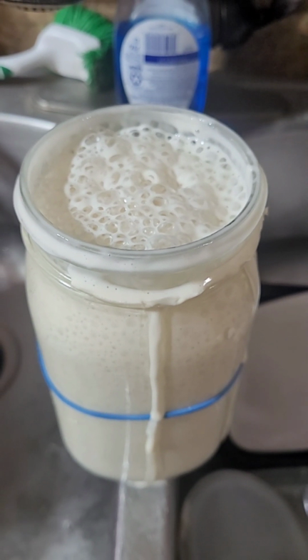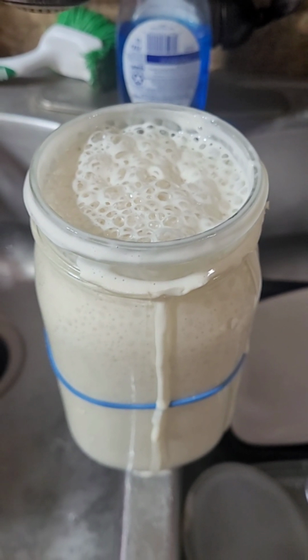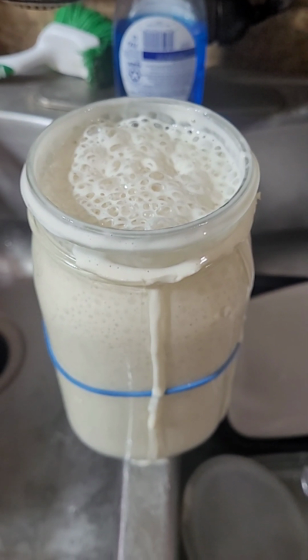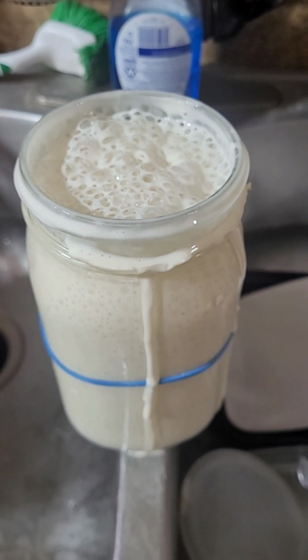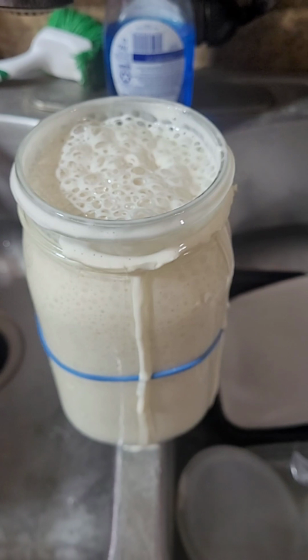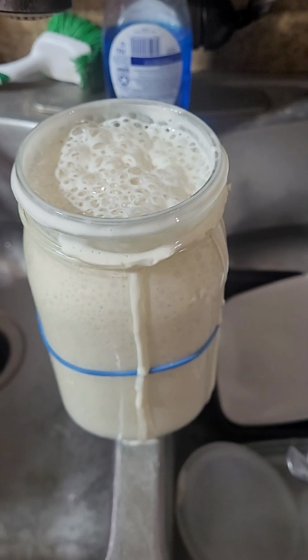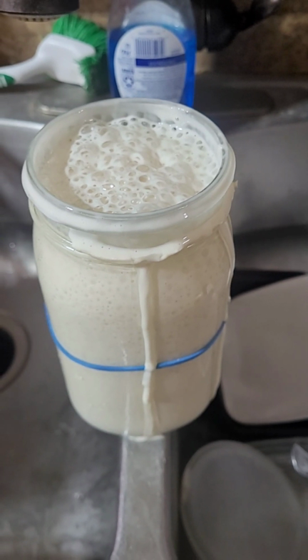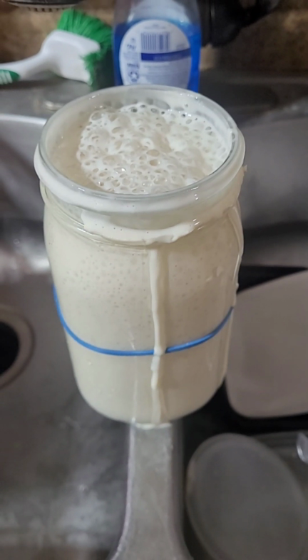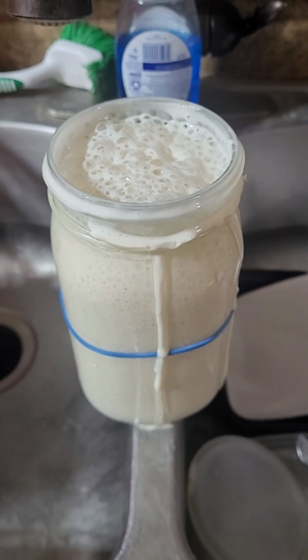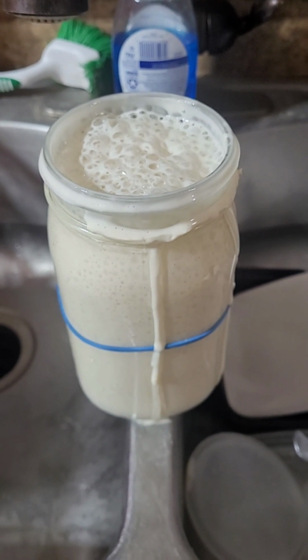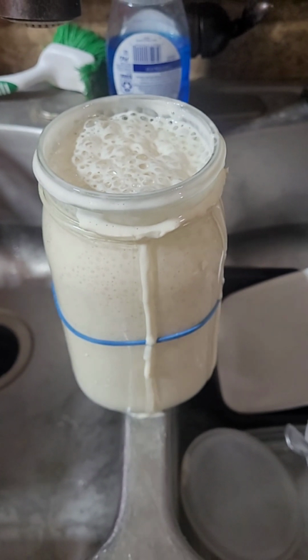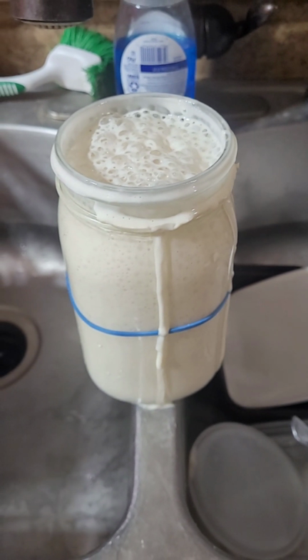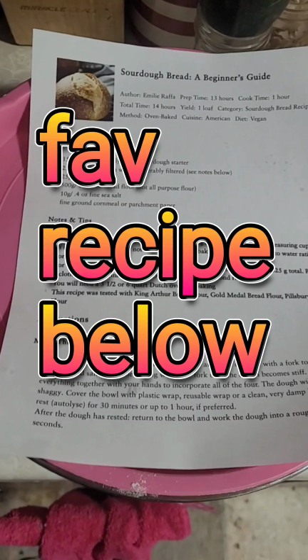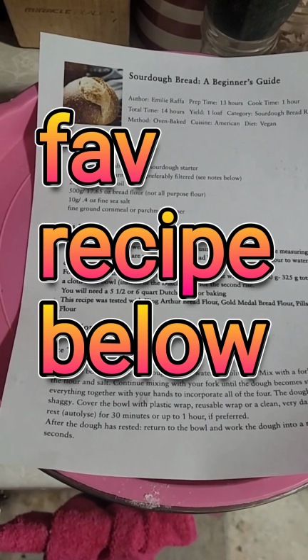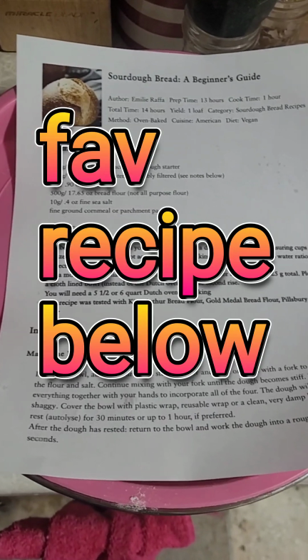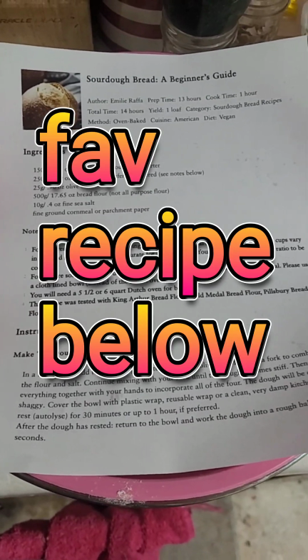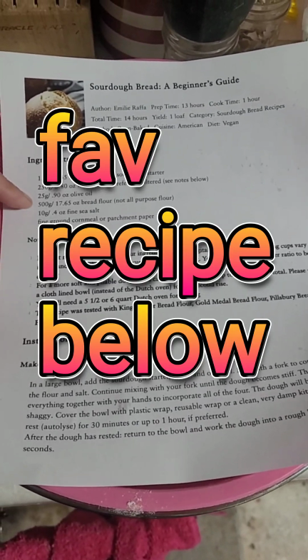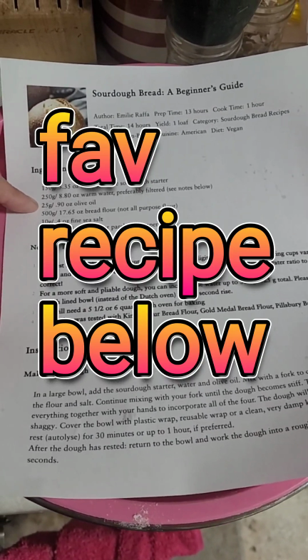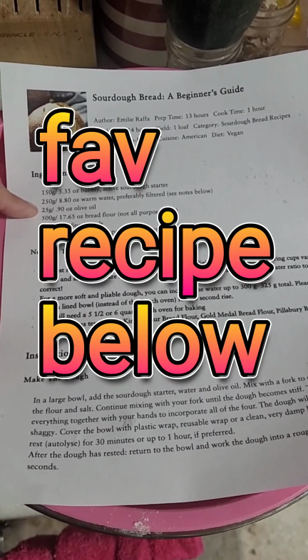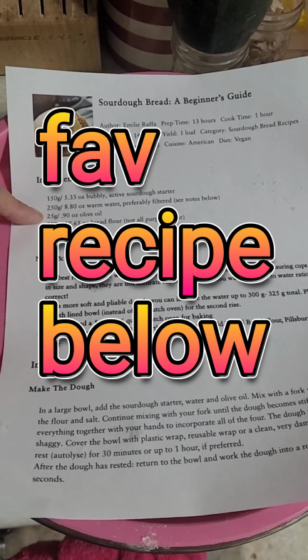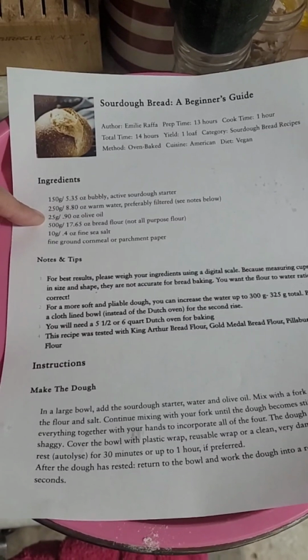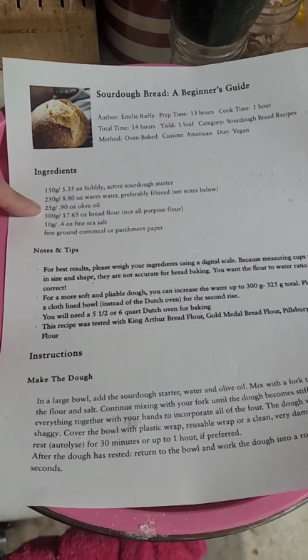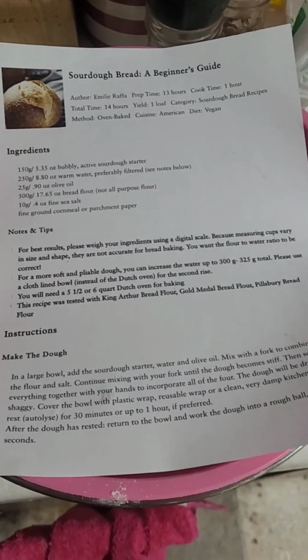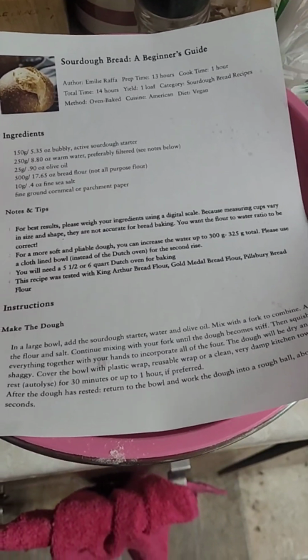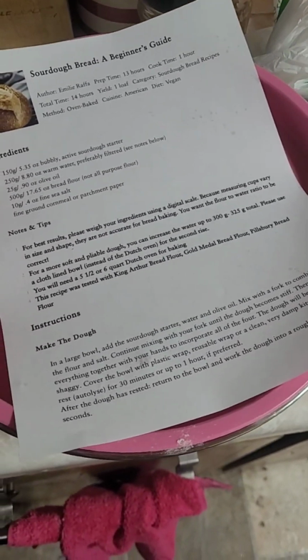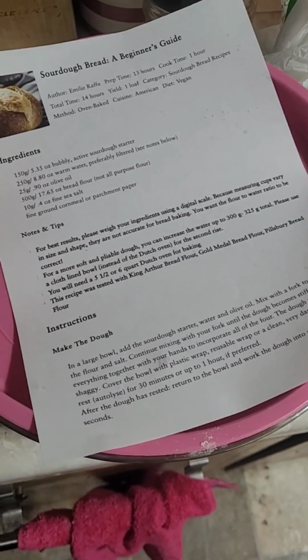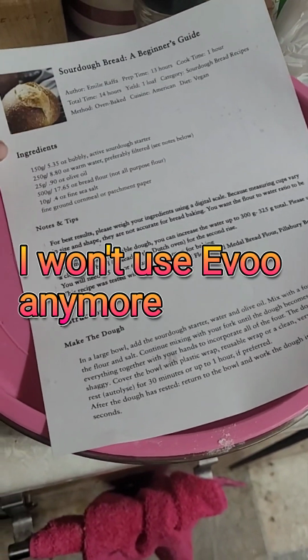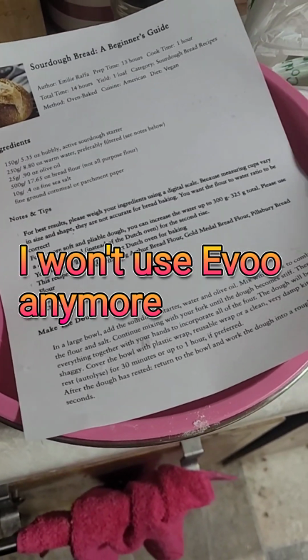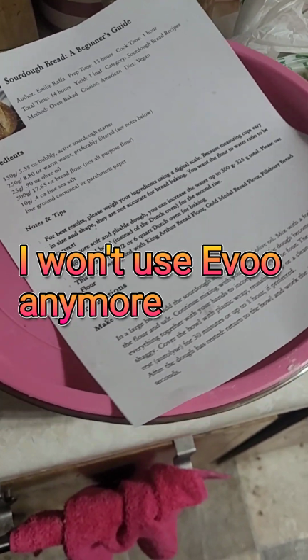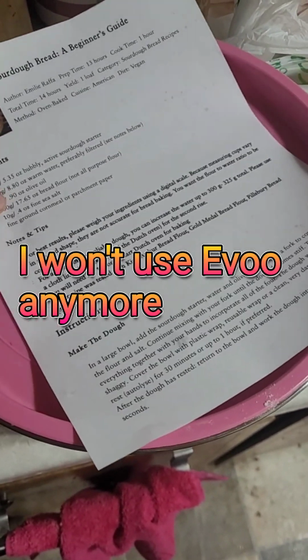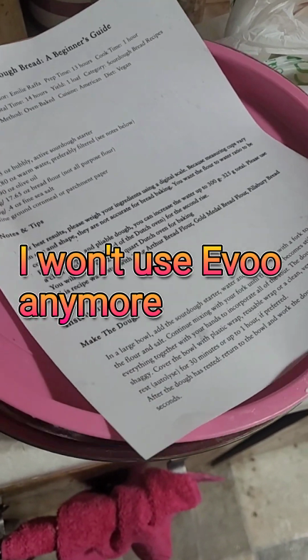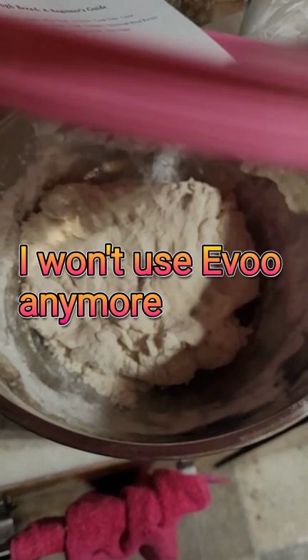I'll show you the next few steps after I throw together the ingredients. This is a recipe that I'm using. It's a little bit different than normal because it has olive oil in it. And this is what it looks like in the shaggy state.